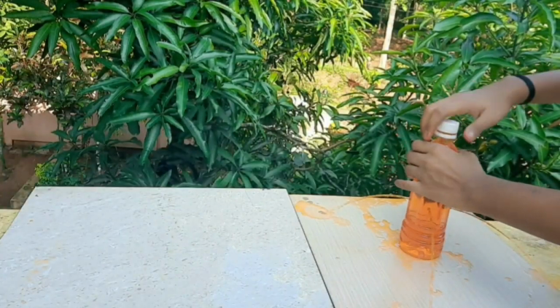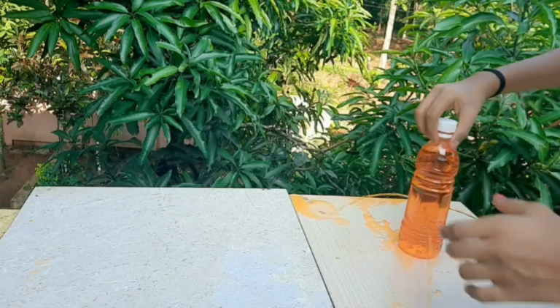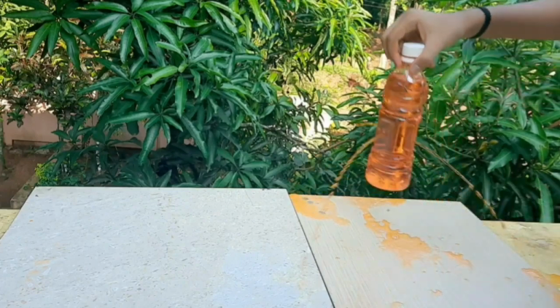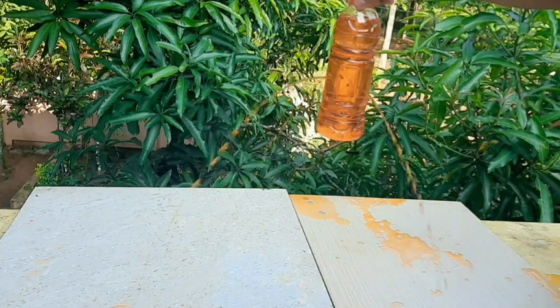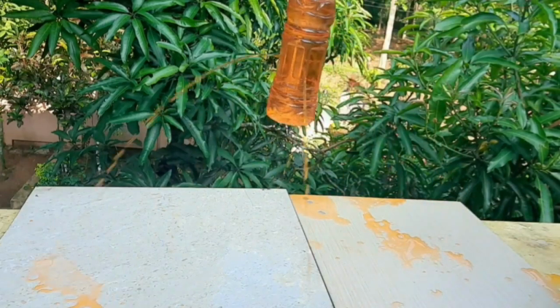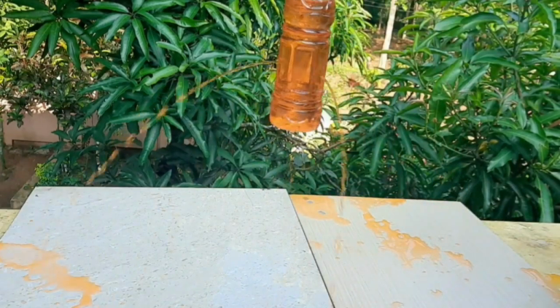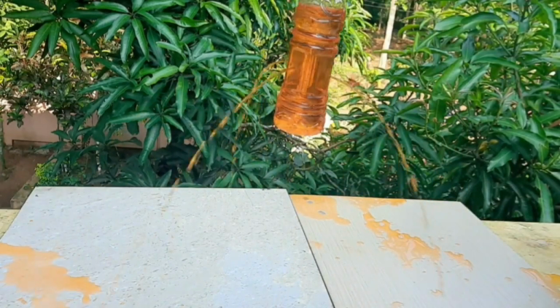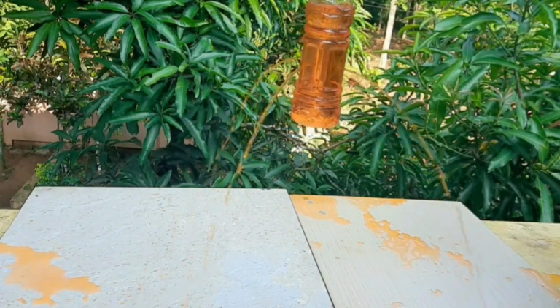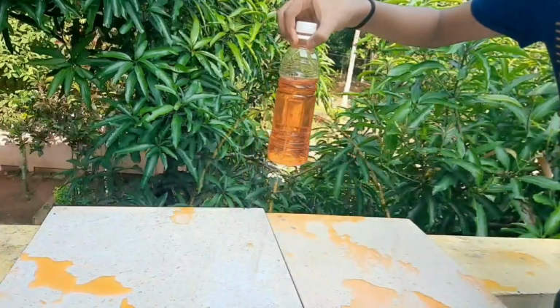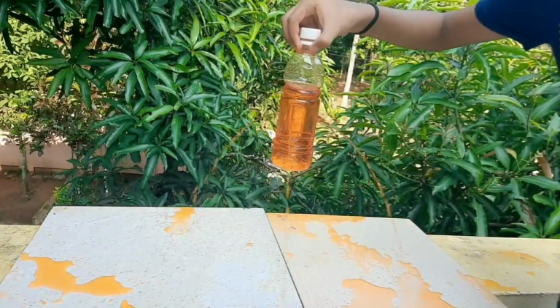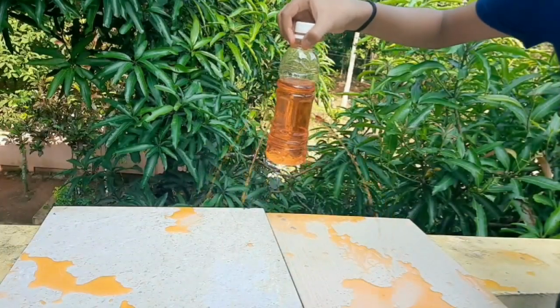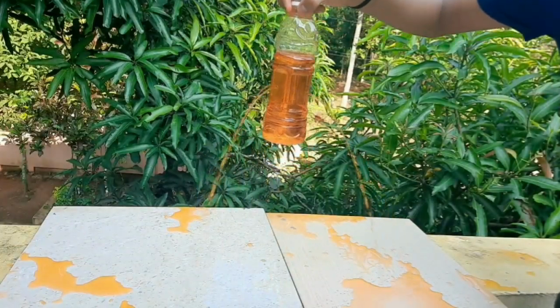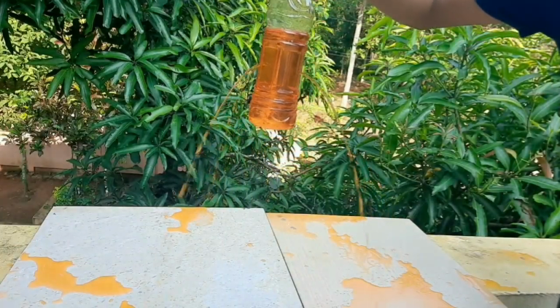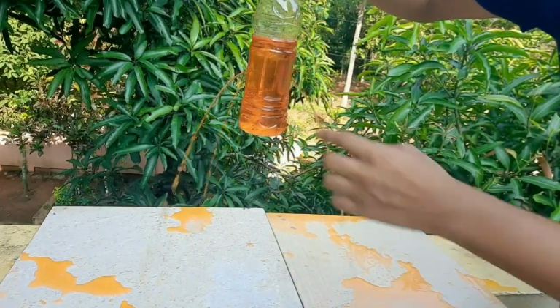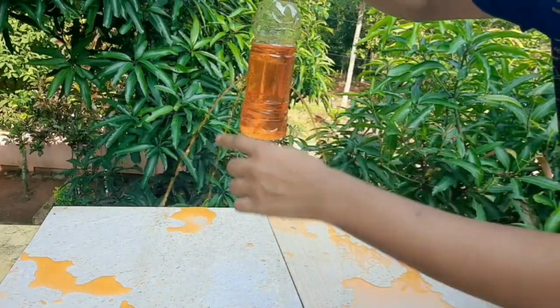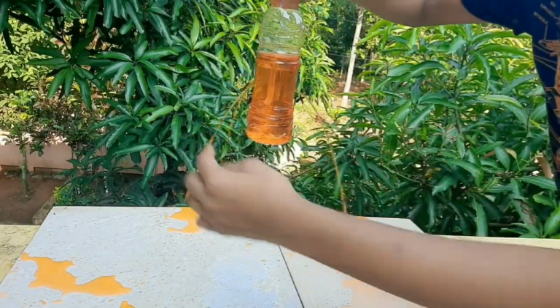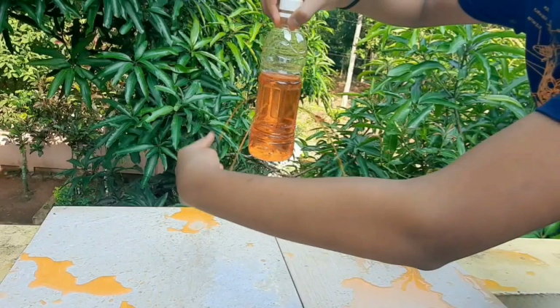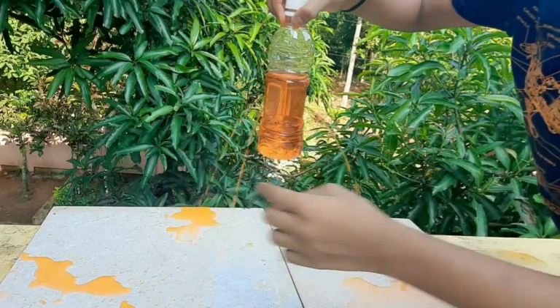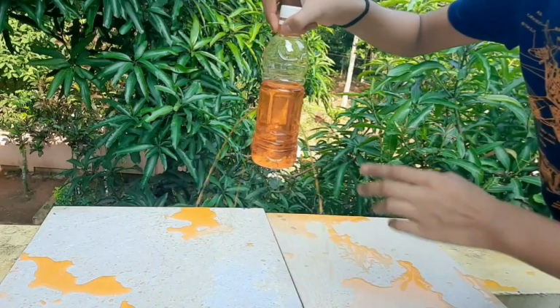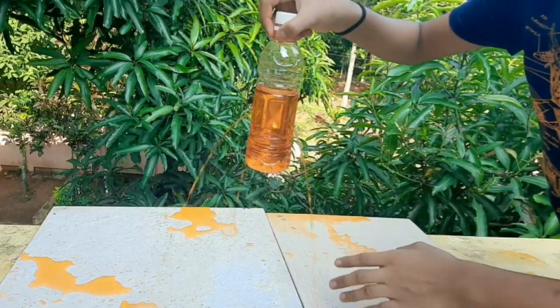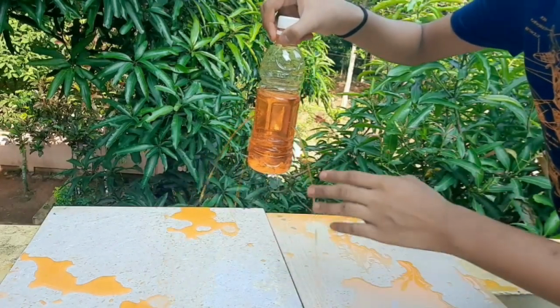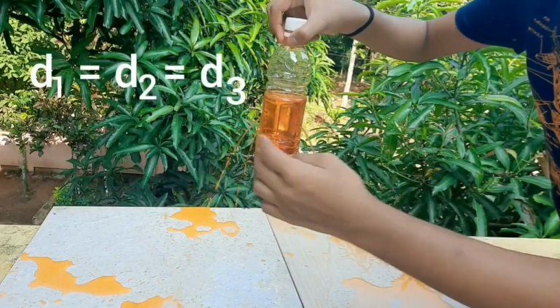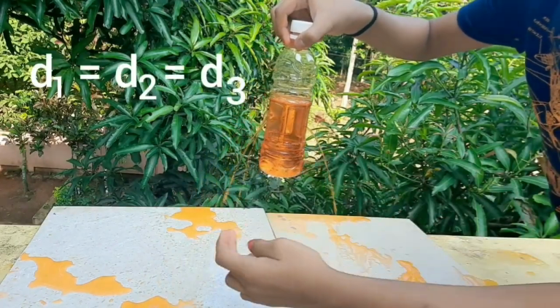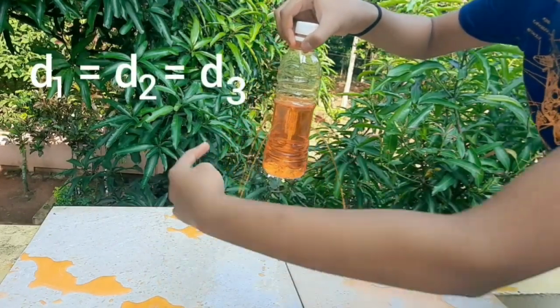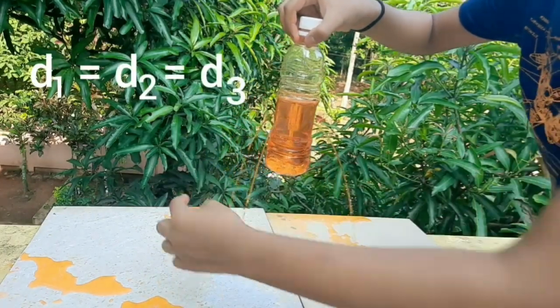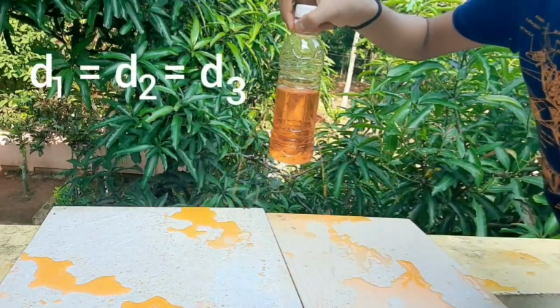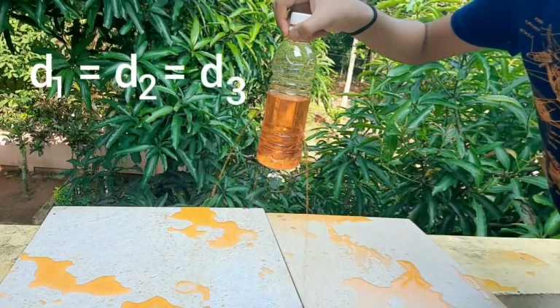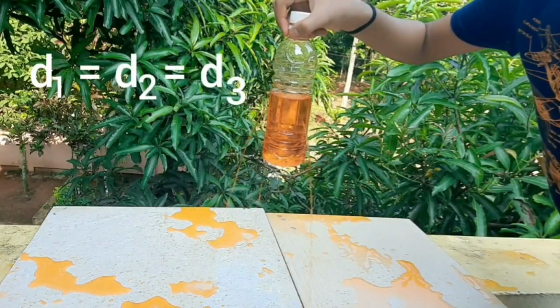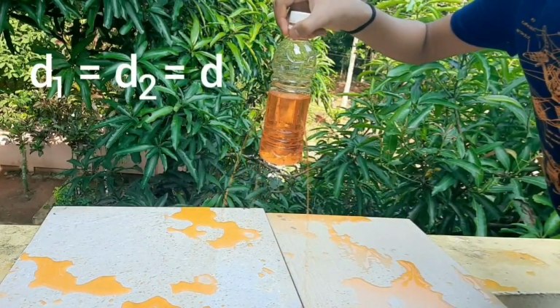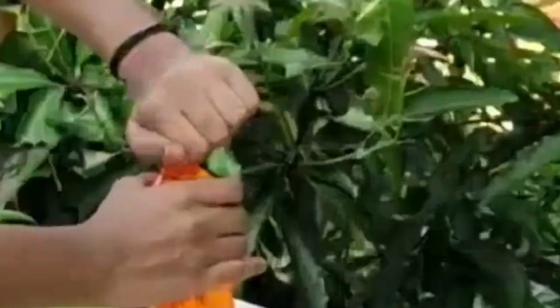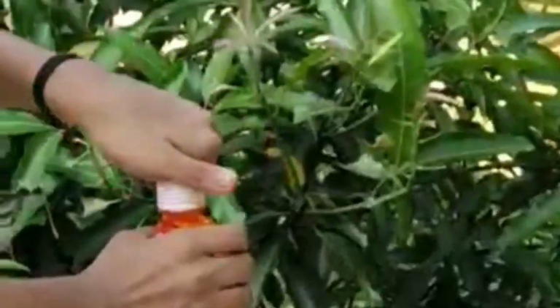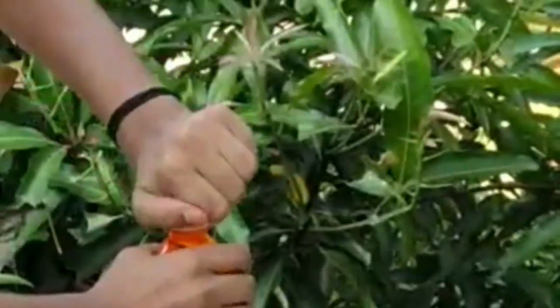Now we can see jets of water coming out of the holes, falling at the same distance from the base of the bottle. That is, the distances d1, d2, and d3 are equal.